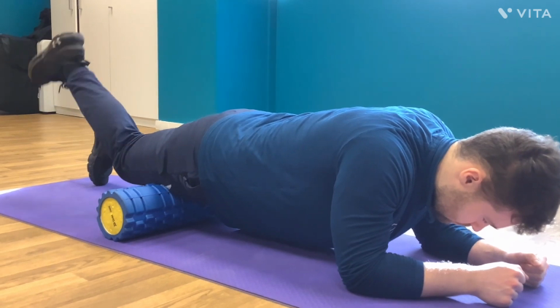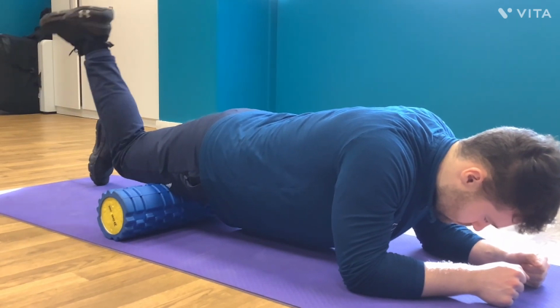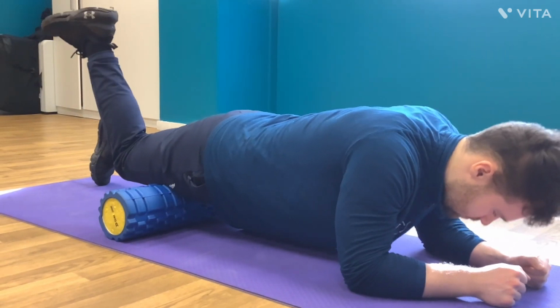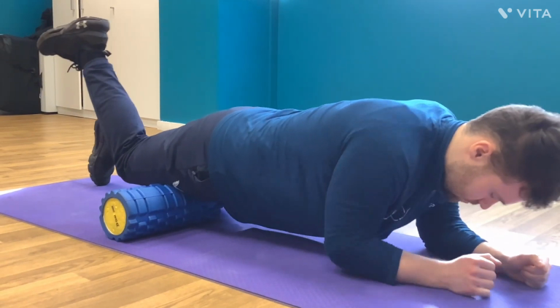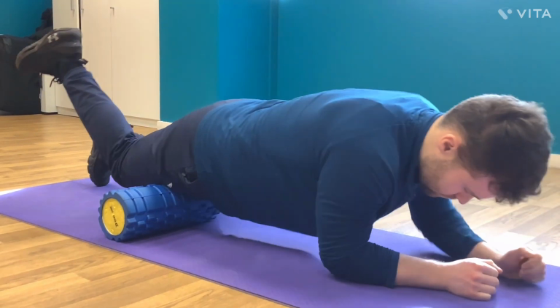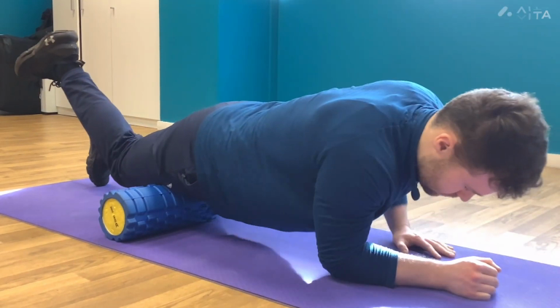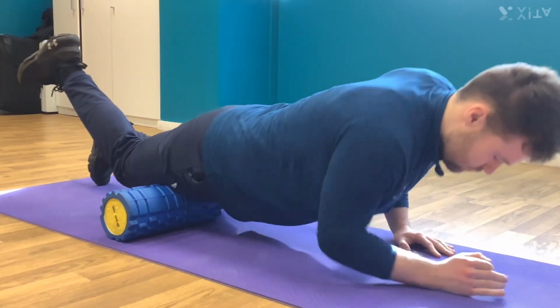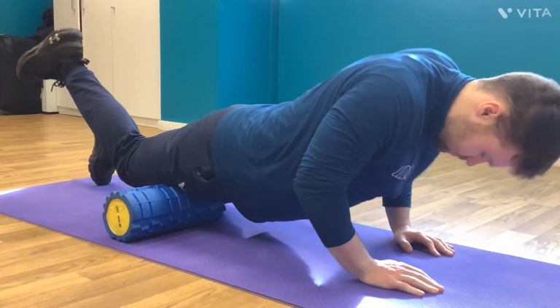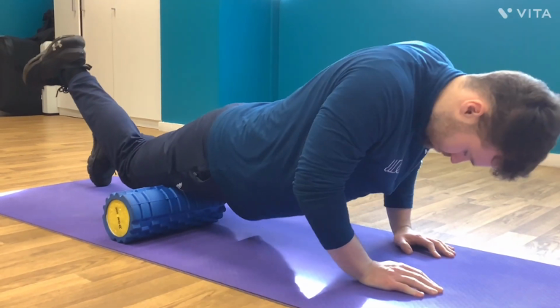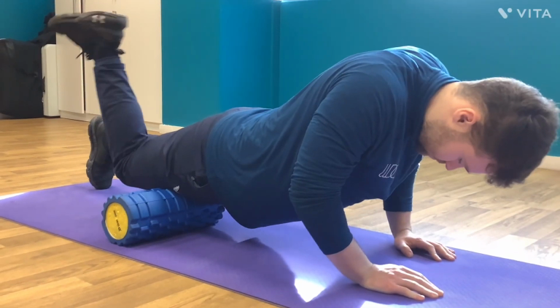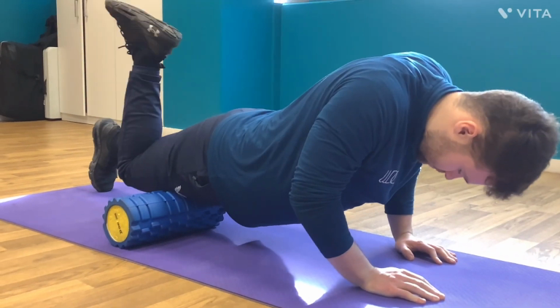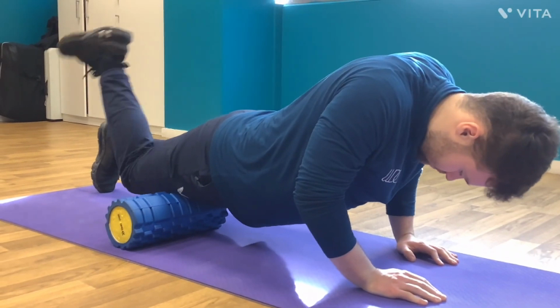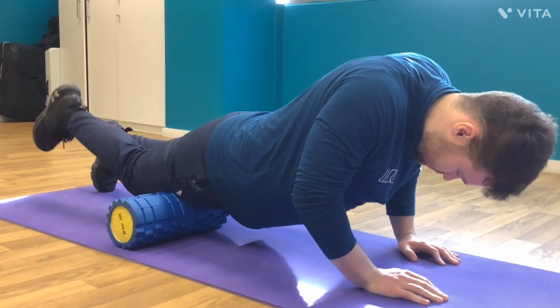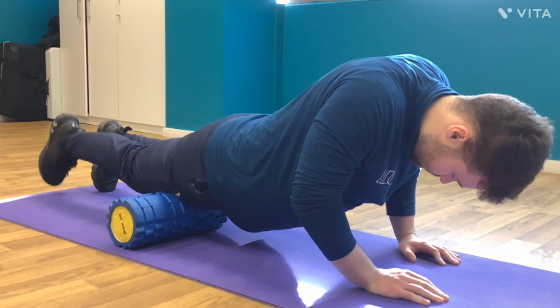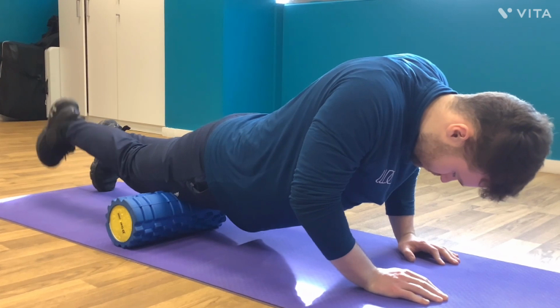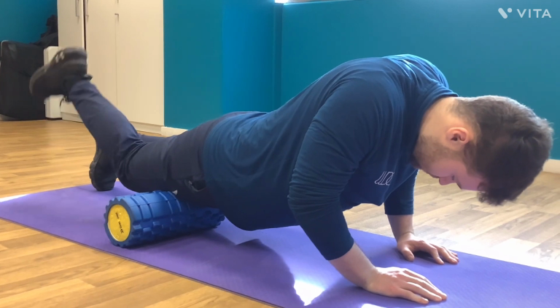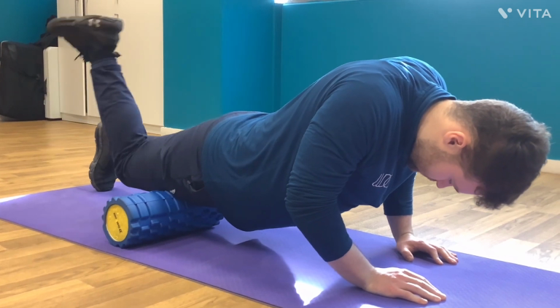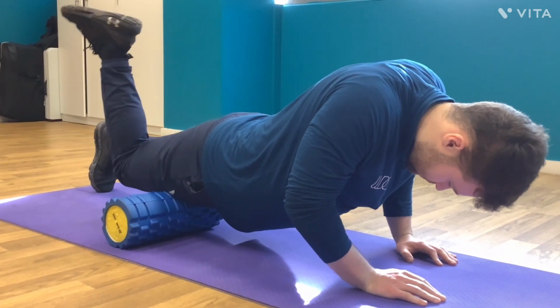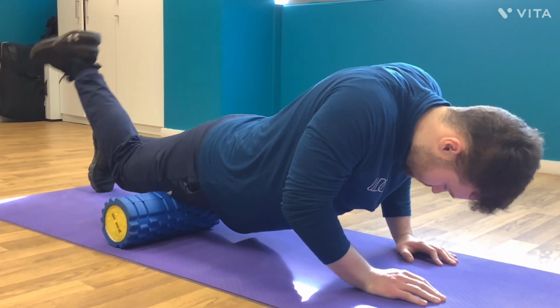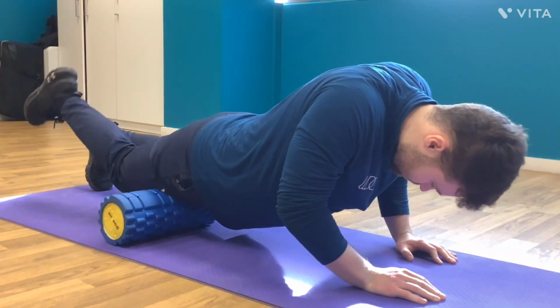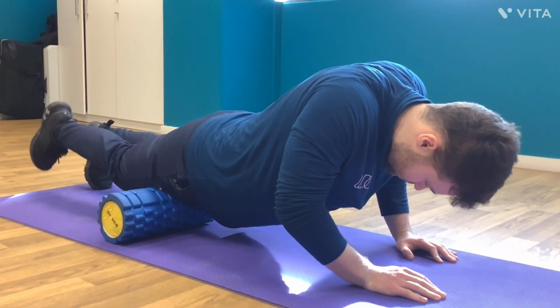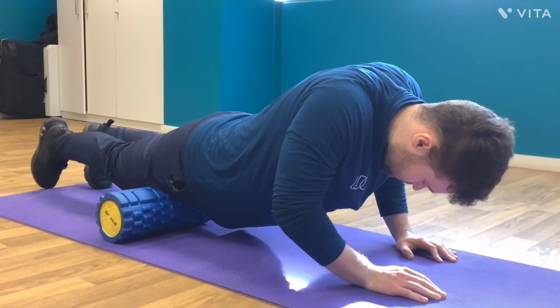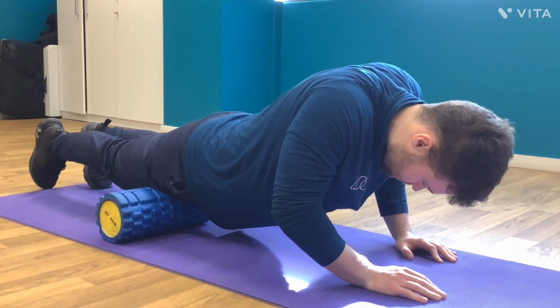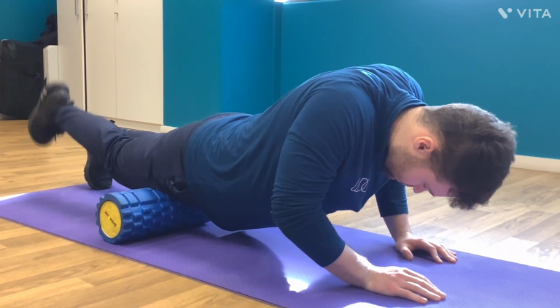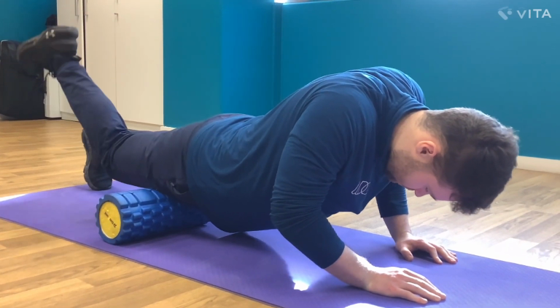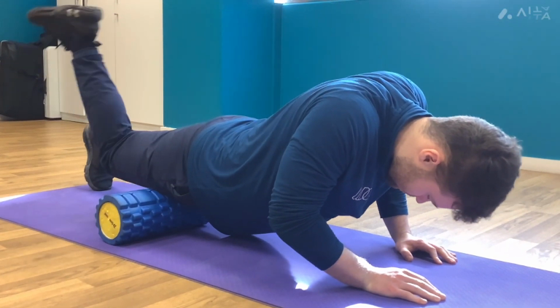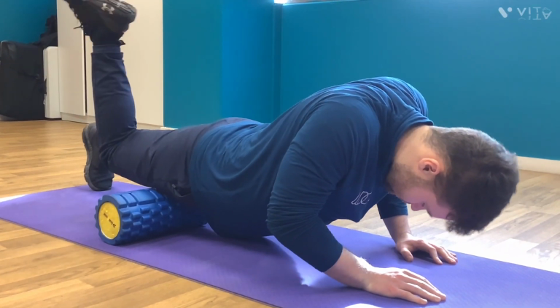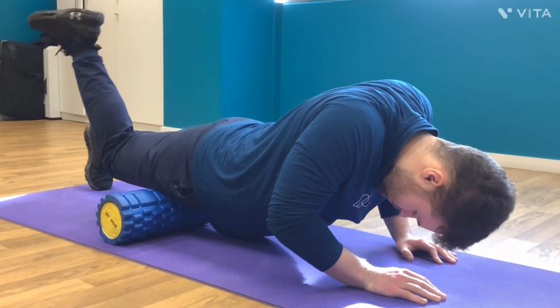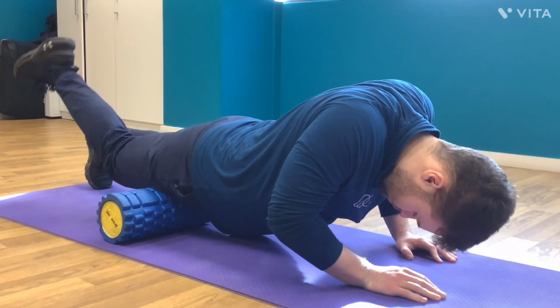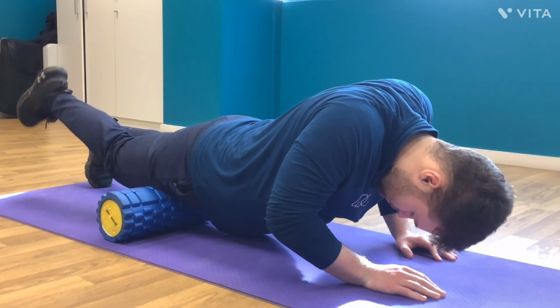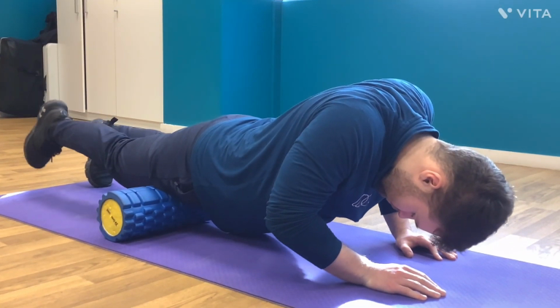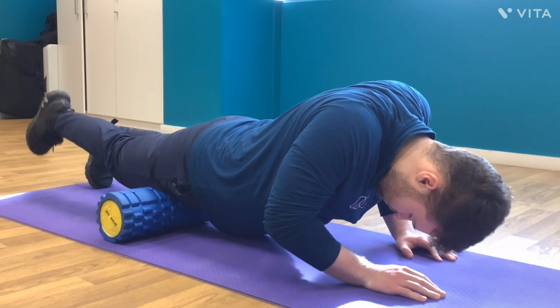We can move up or down depending on where you feel the knots are. Keep the movement nice and slow at your own pace.